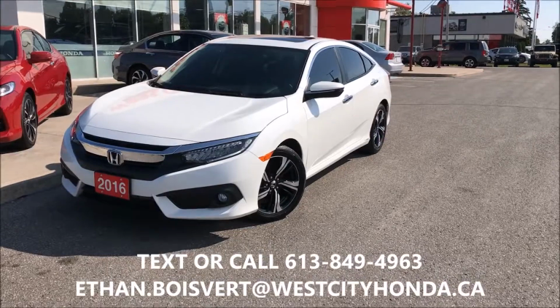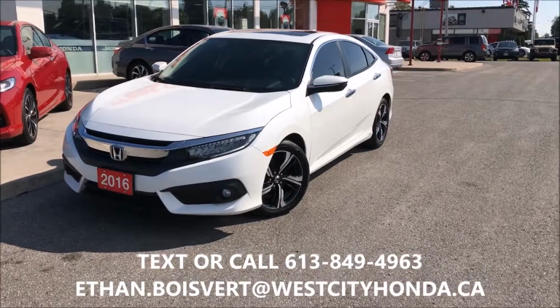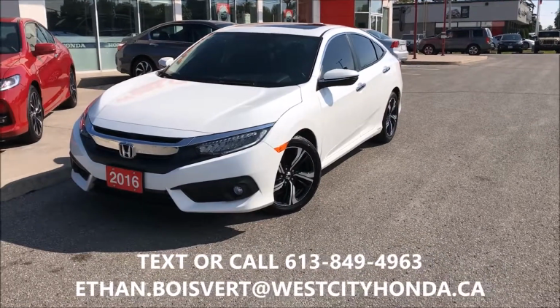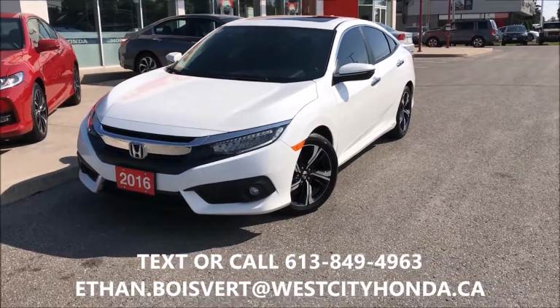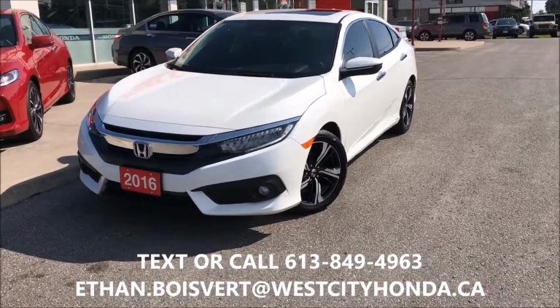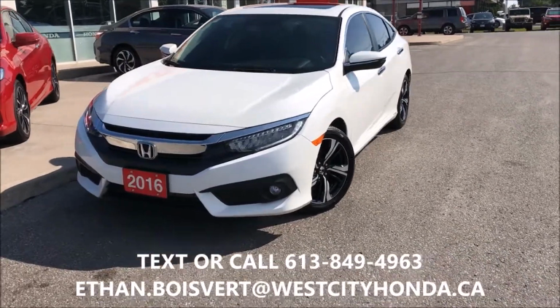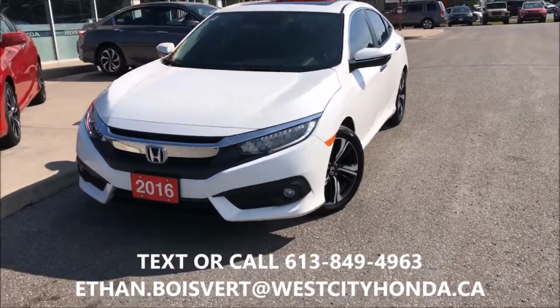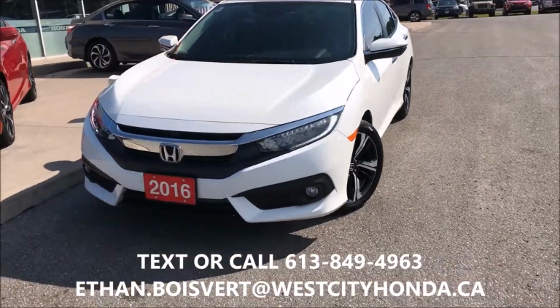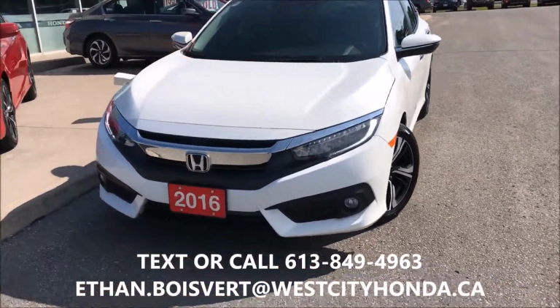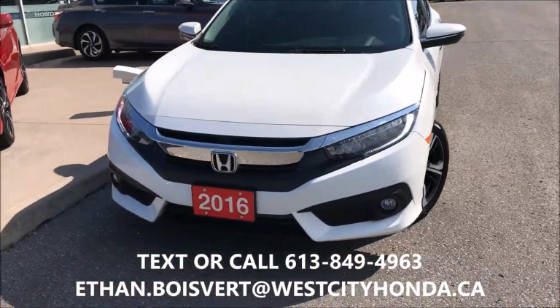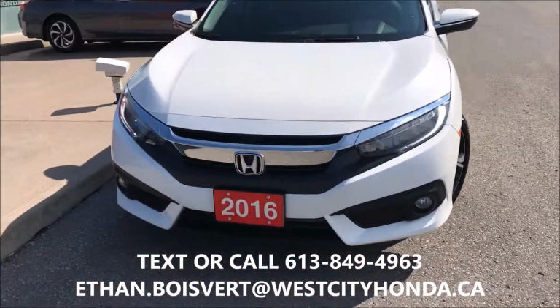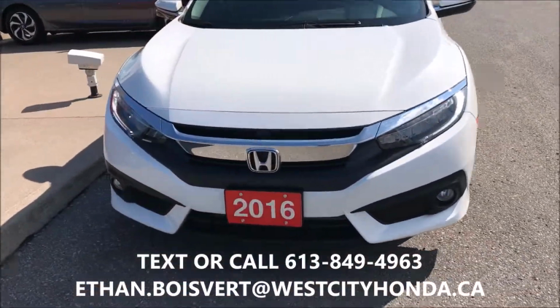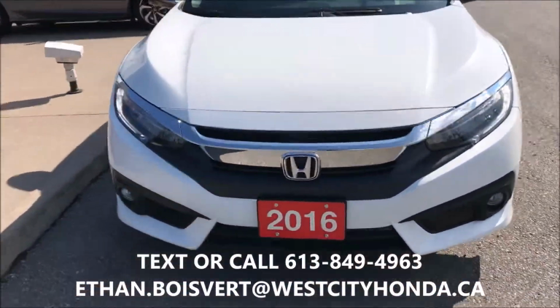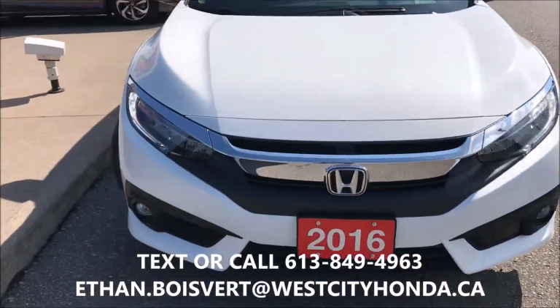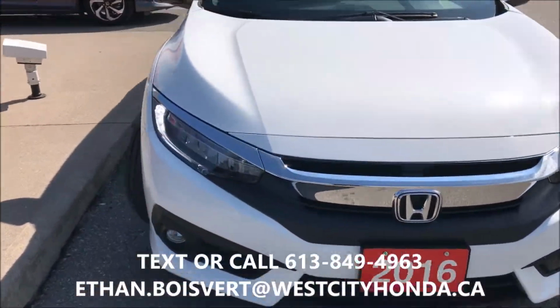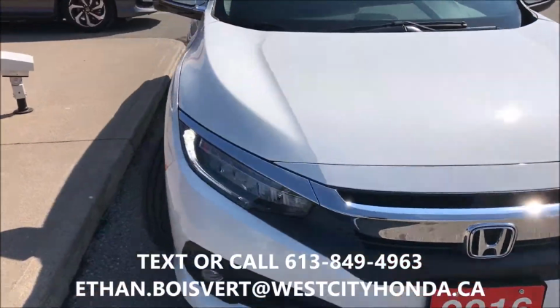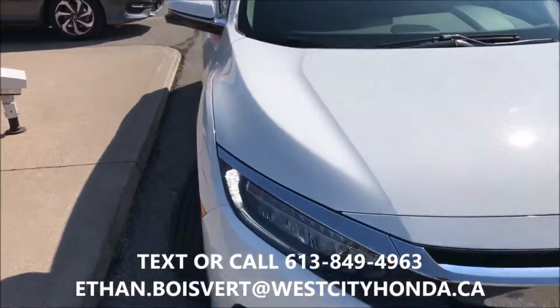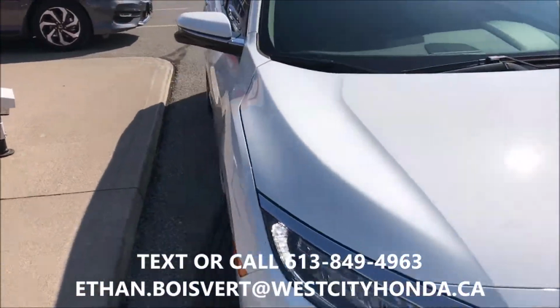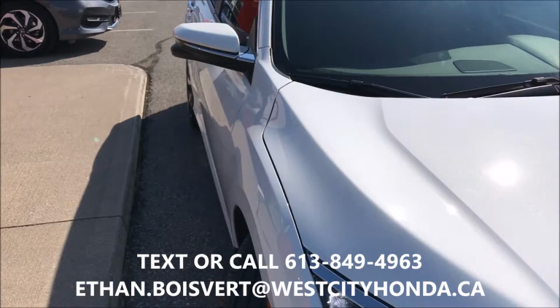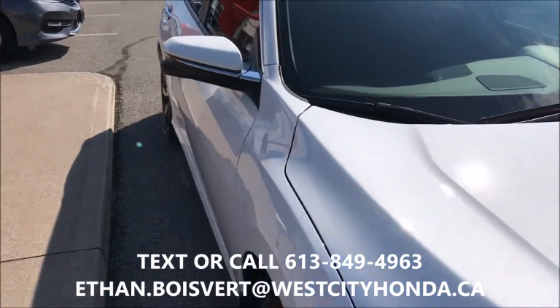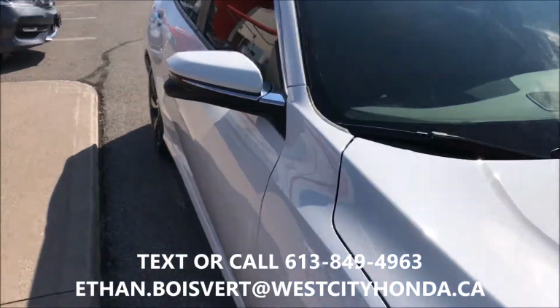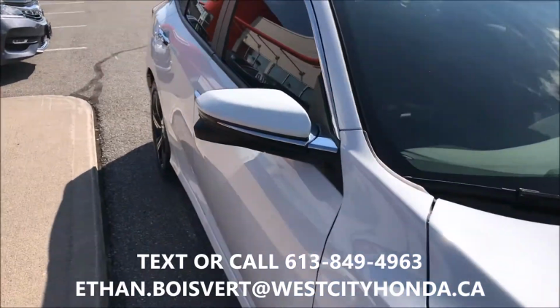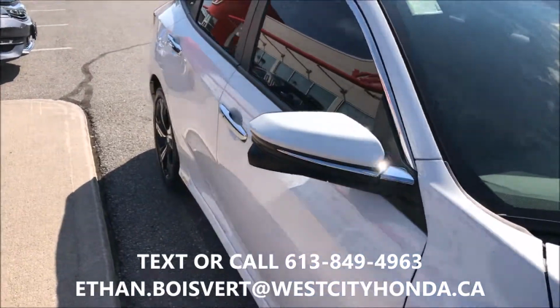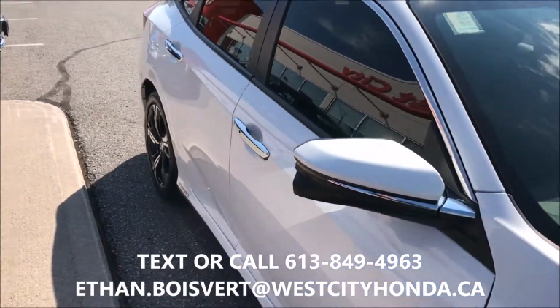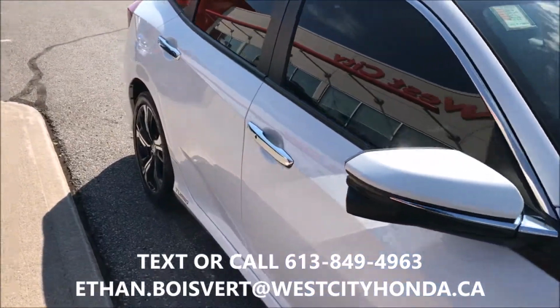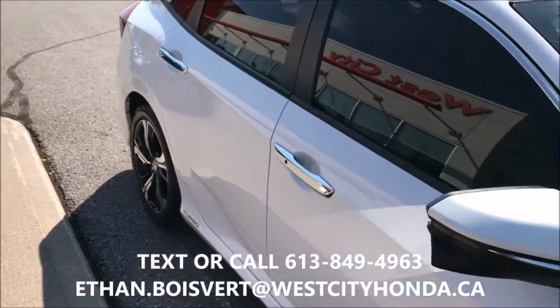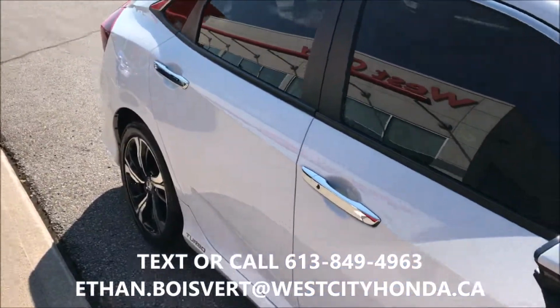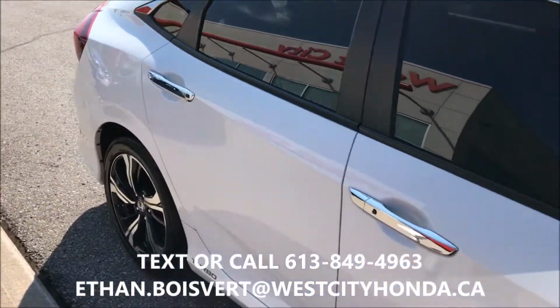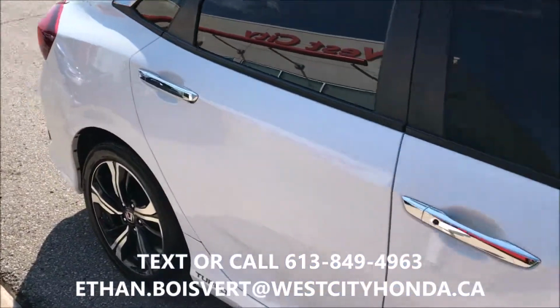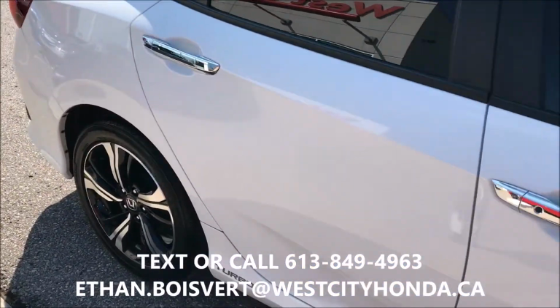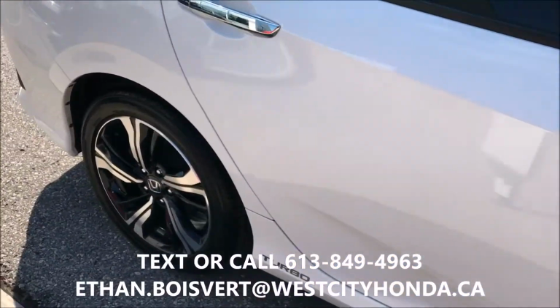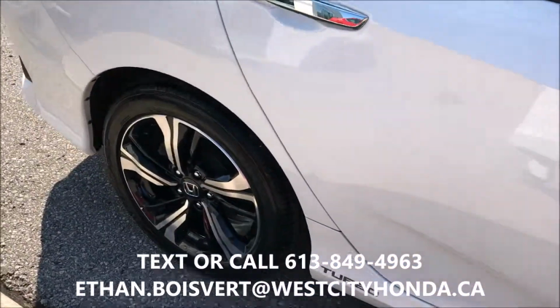A quick walkthrough on this Civic Touring 2016. Very gently used unit, 40,979 kilometers to date.